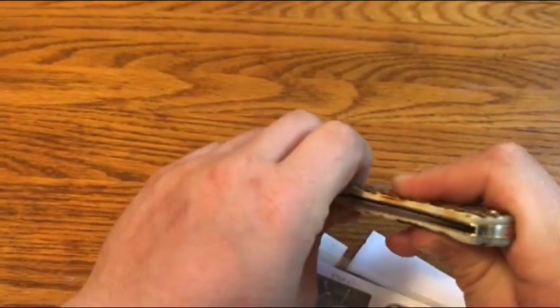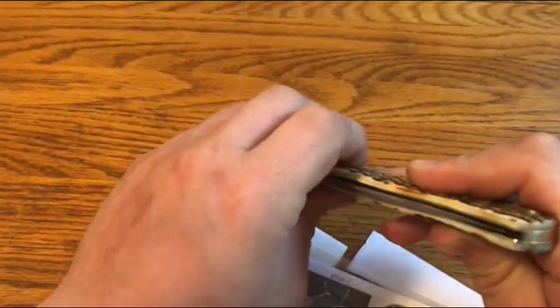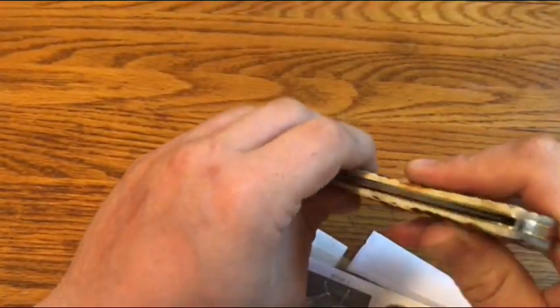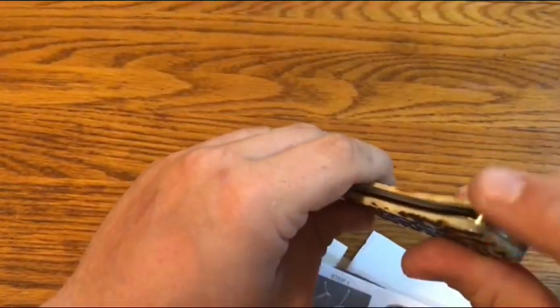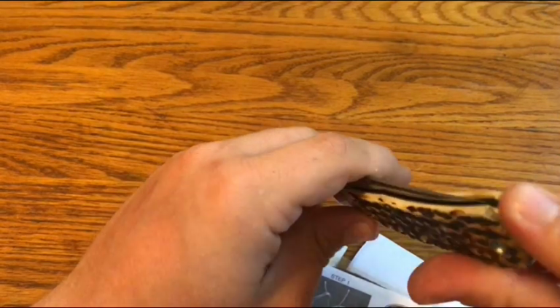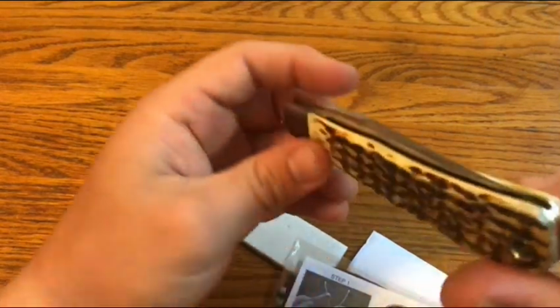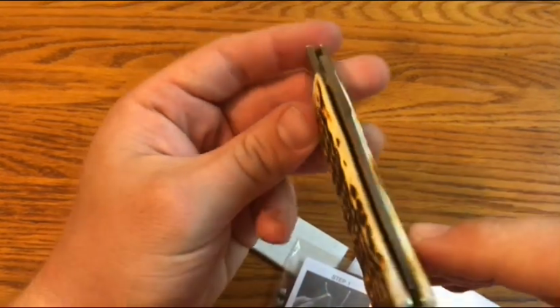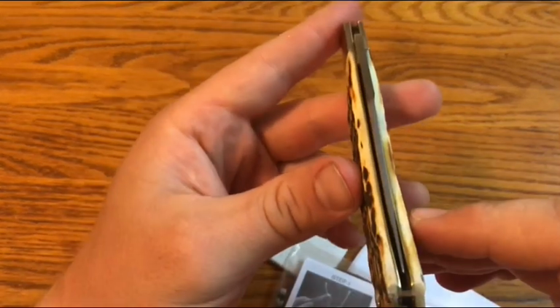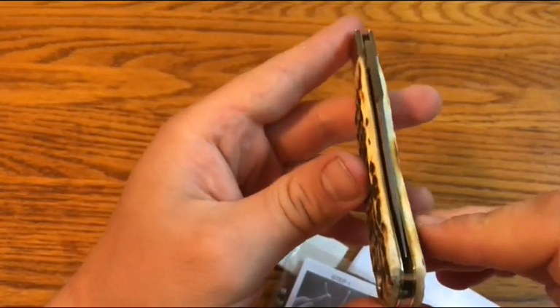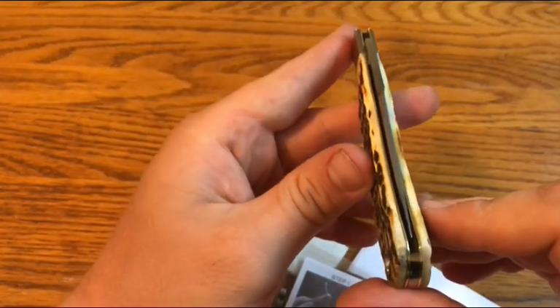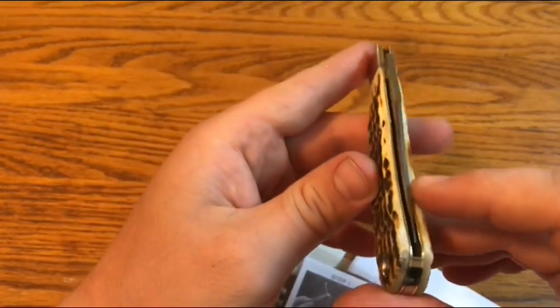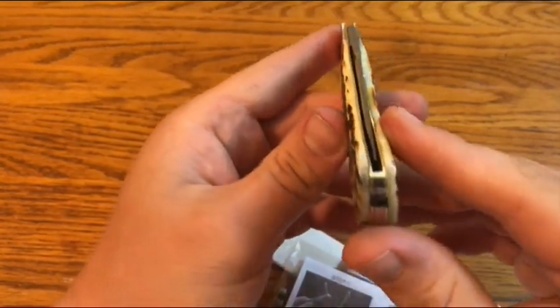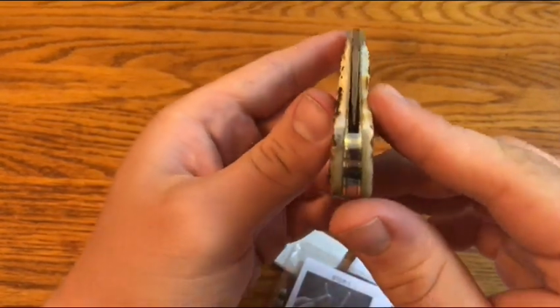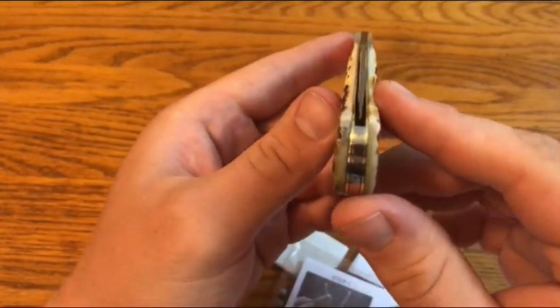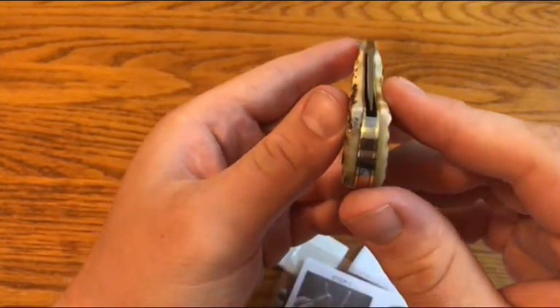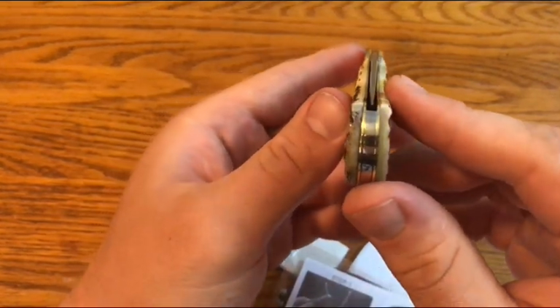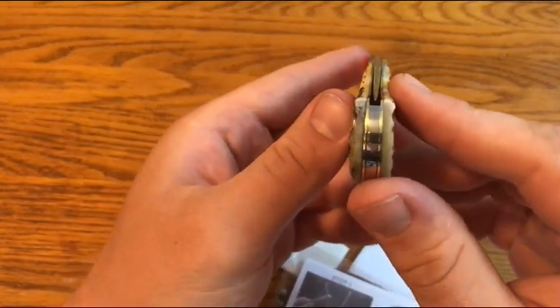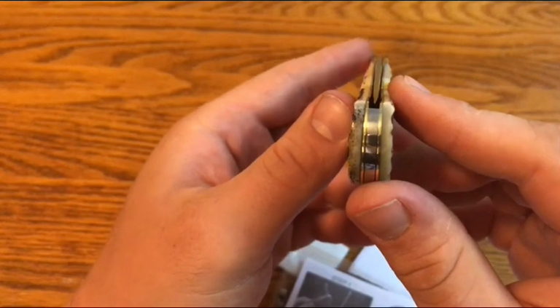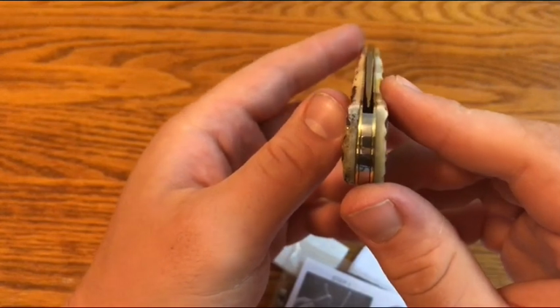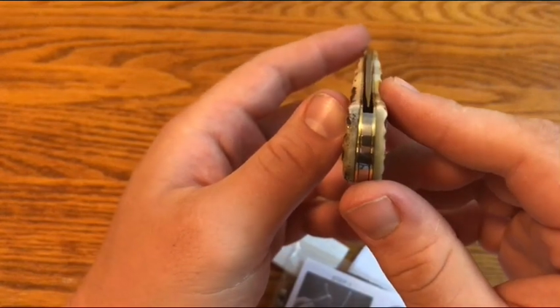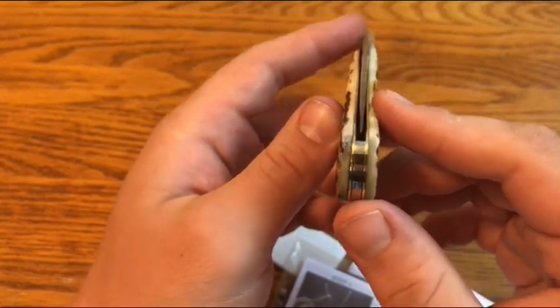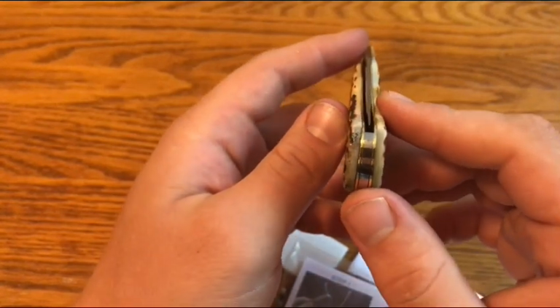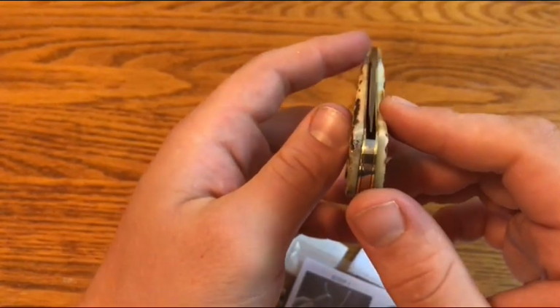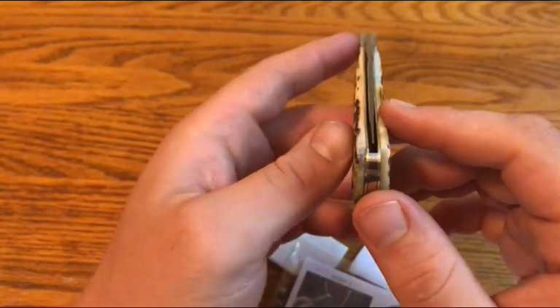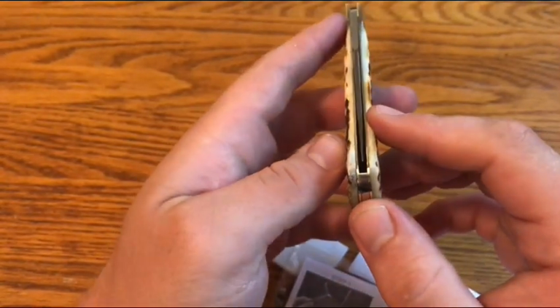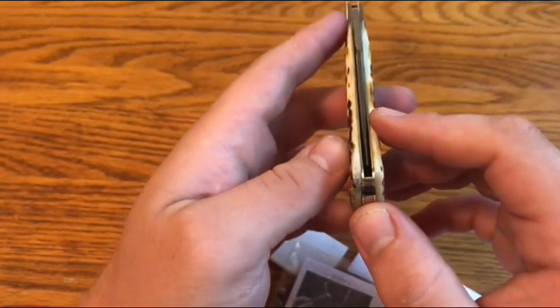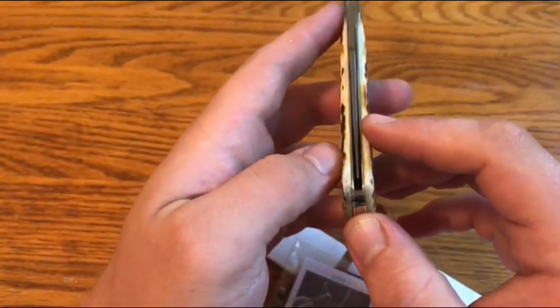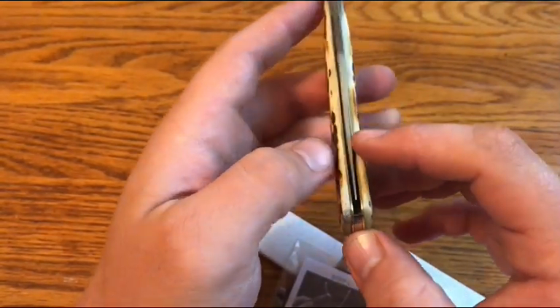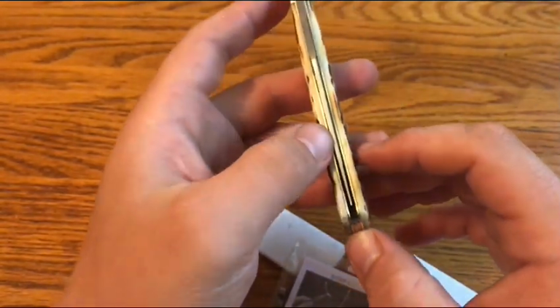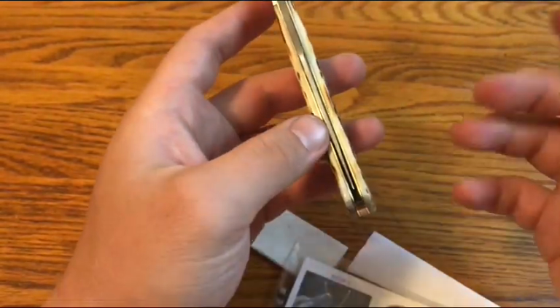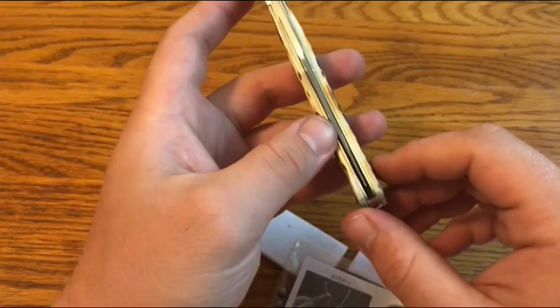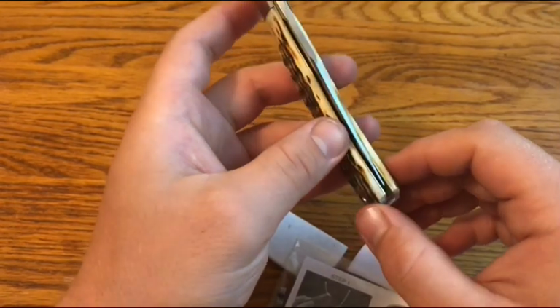It was not centered perfectly when I sent it, and it actually is now. You can see that pretty well — it actually did come back better centered, which is cool.